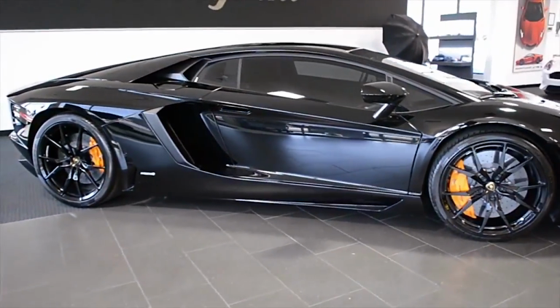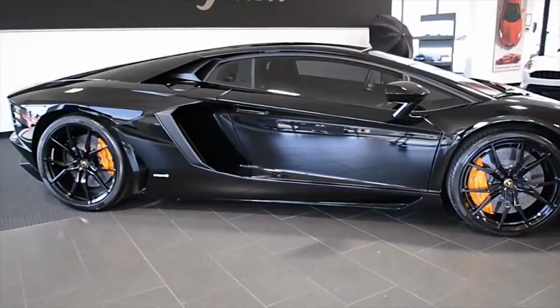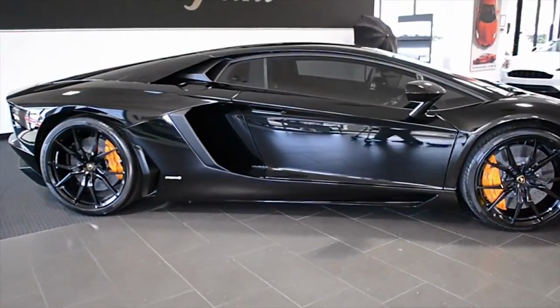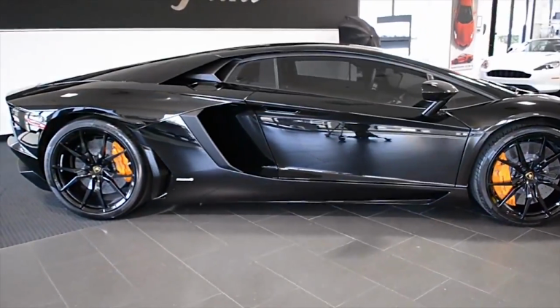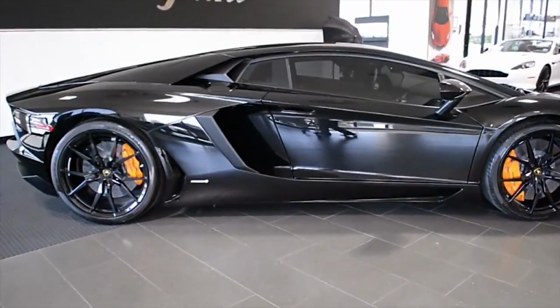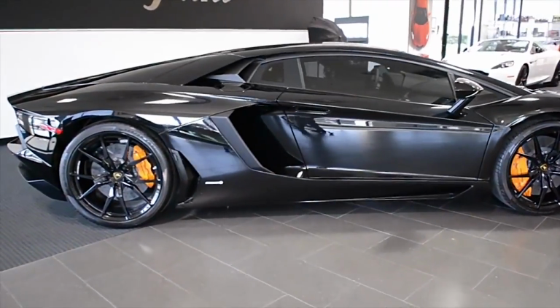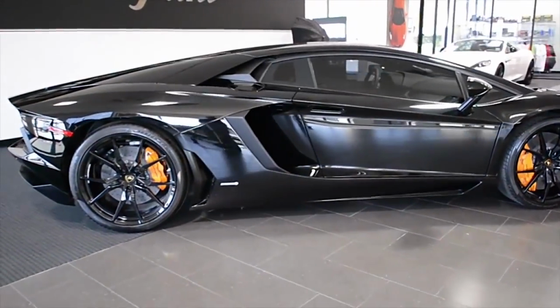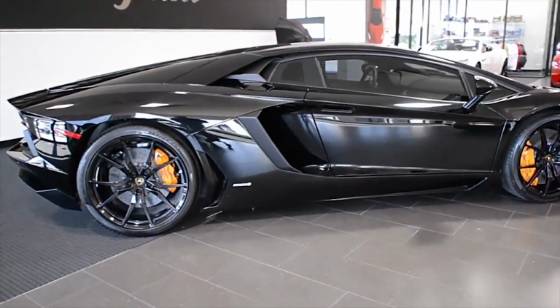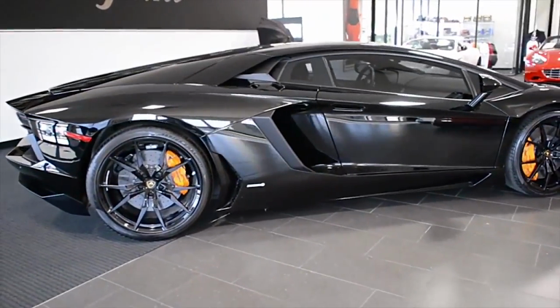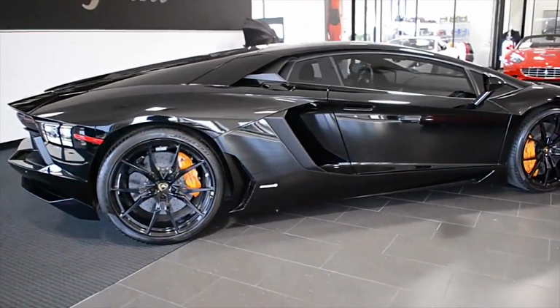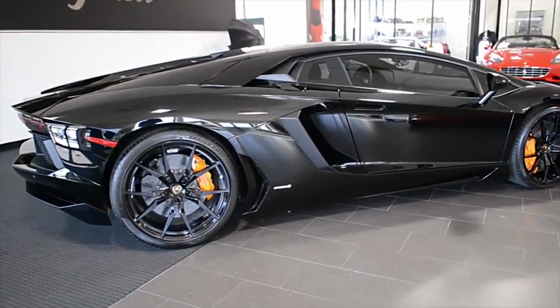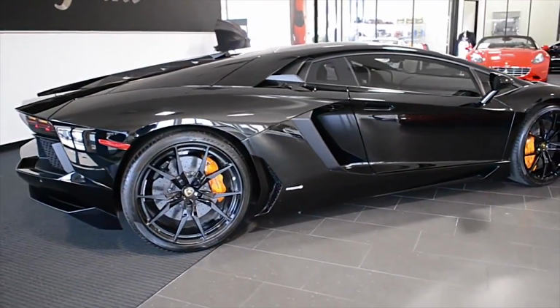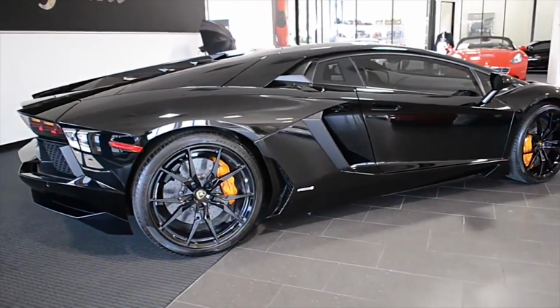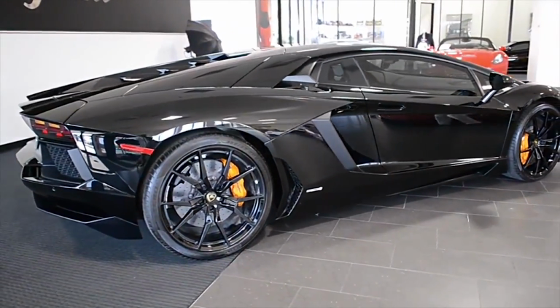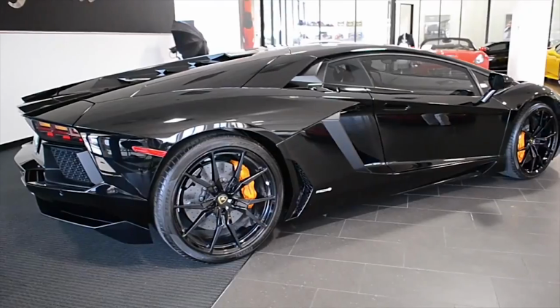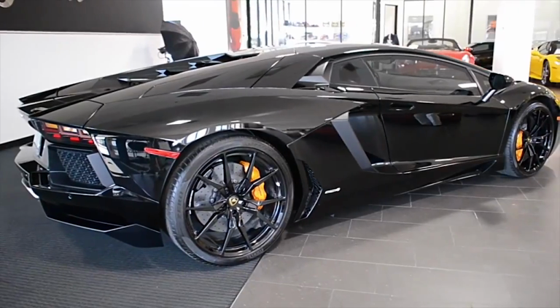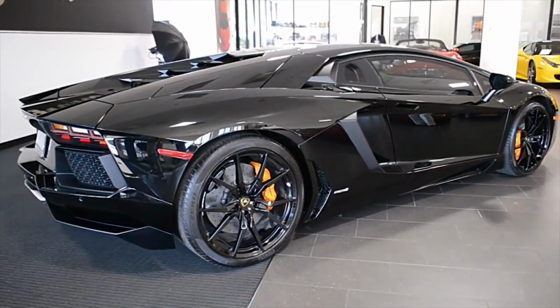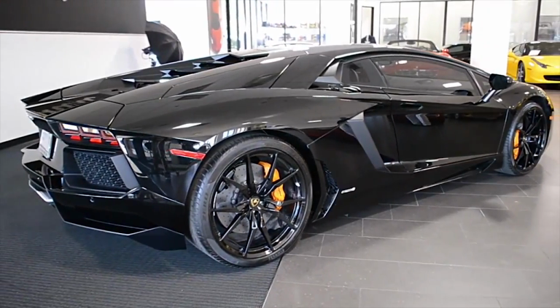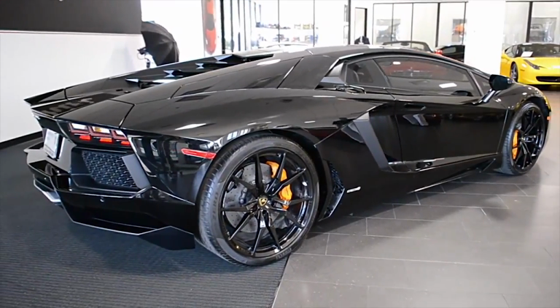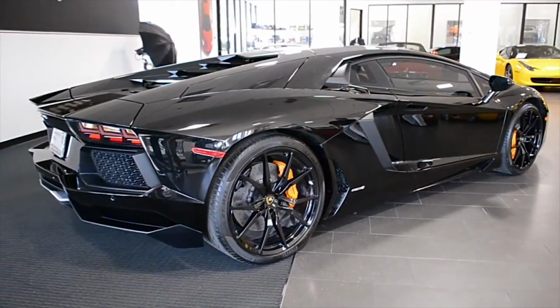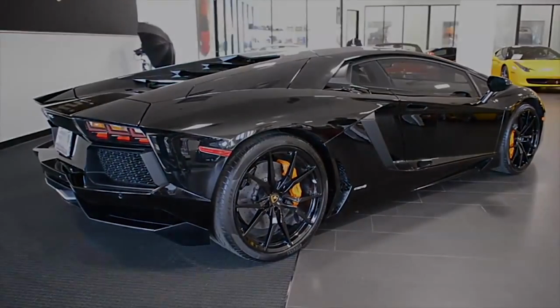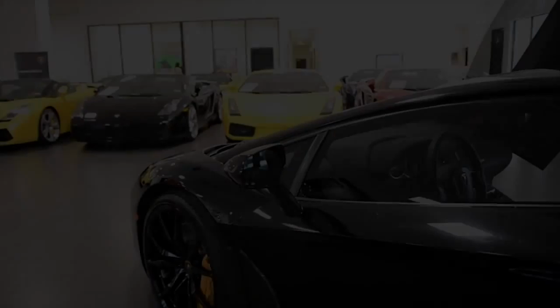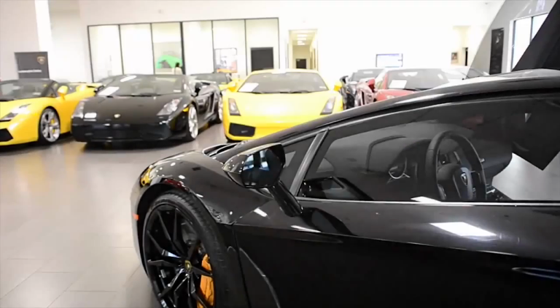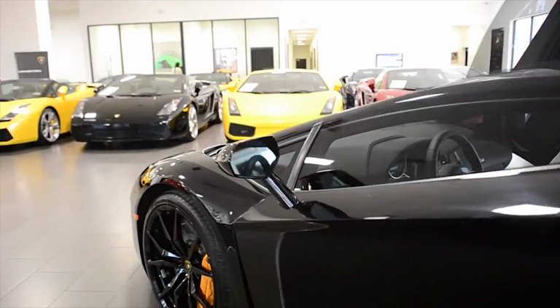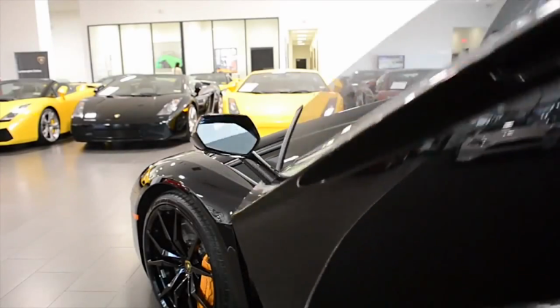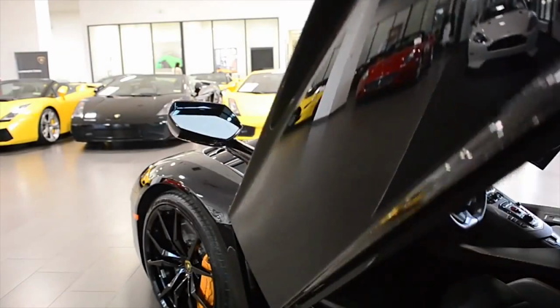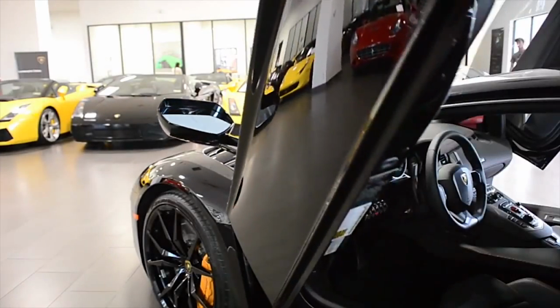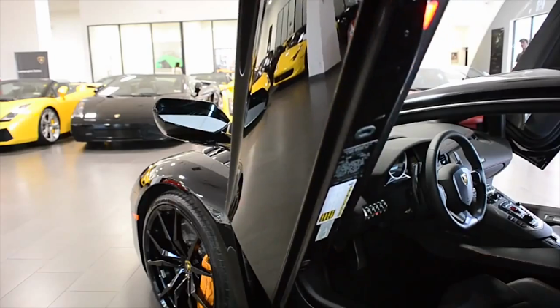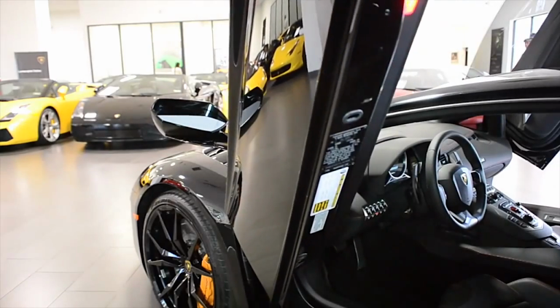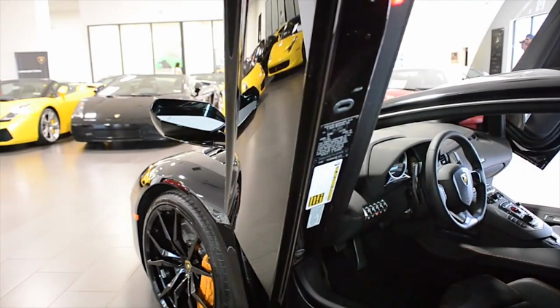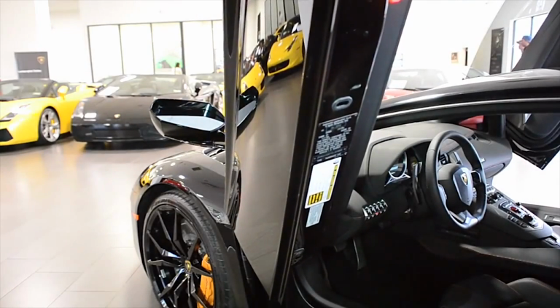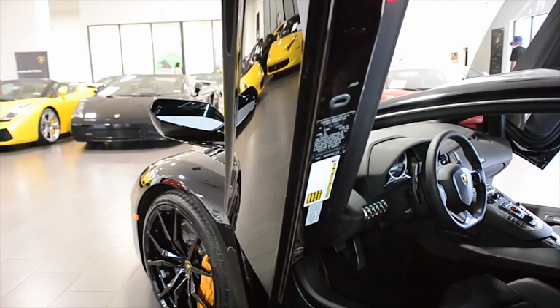Lamborghini Dallas proudly presents this 2013 Lamborghini Aventador LP700-4, equipped with a 6.5-liter, 700-hp V12 engine, and a 7-speed e-gear transmission.